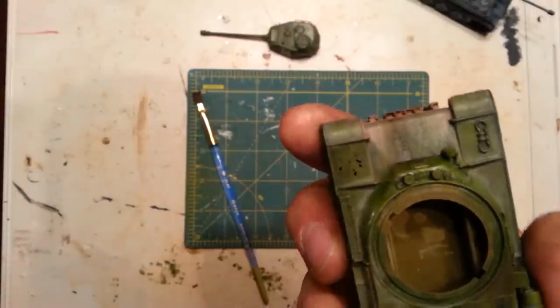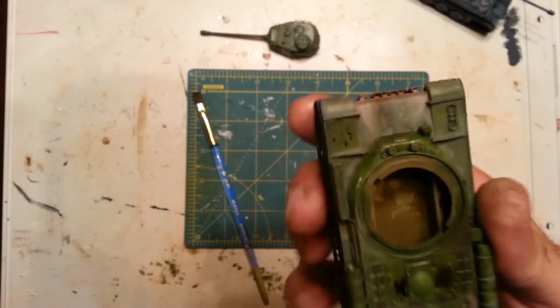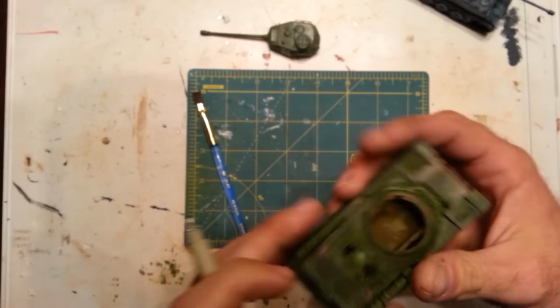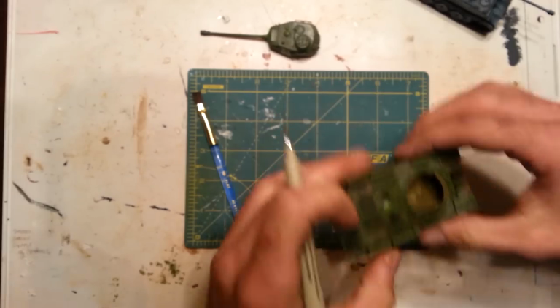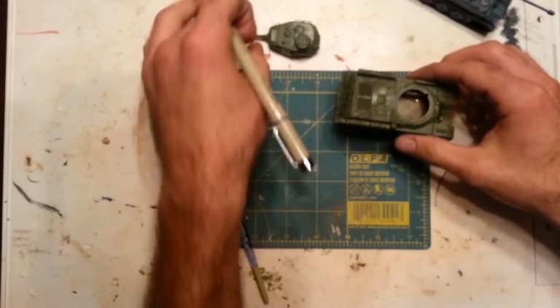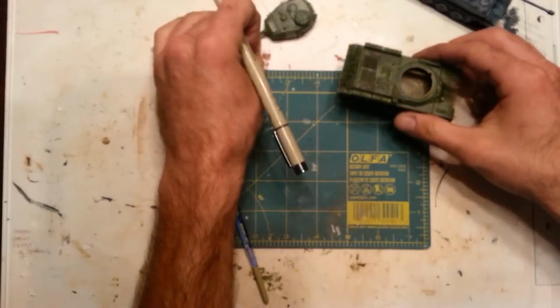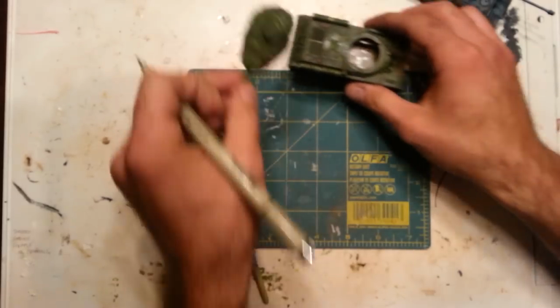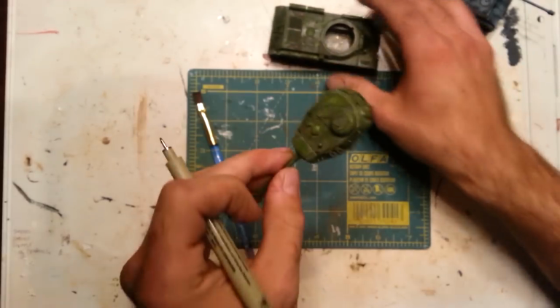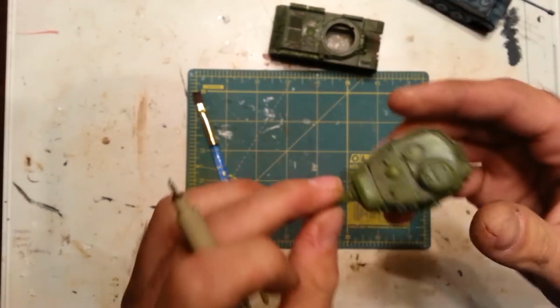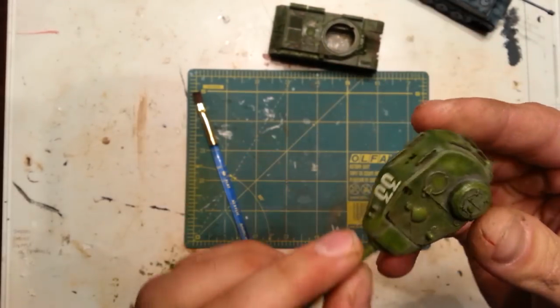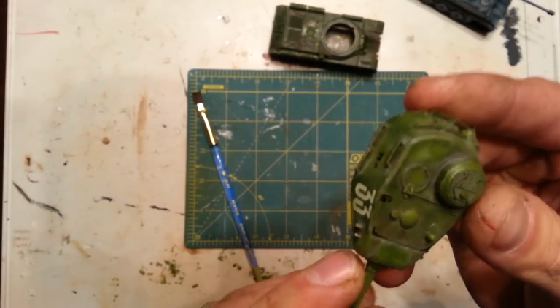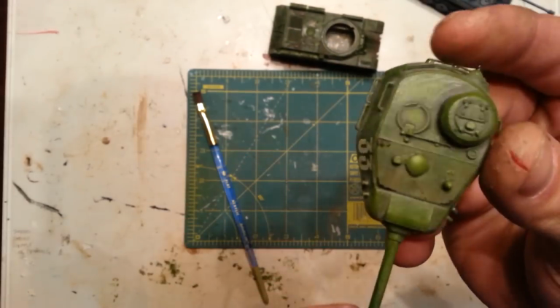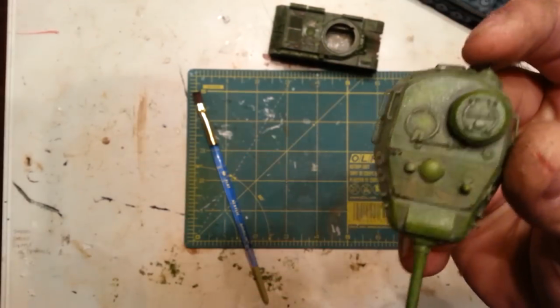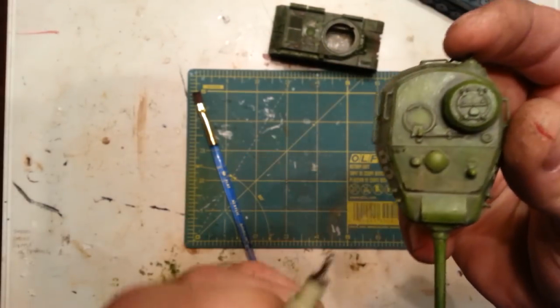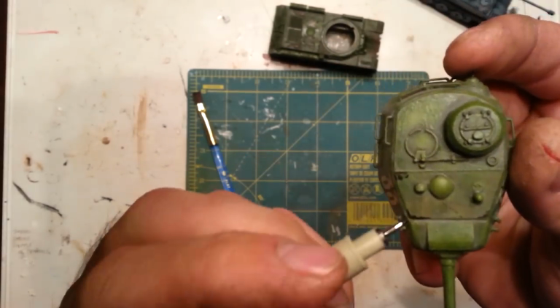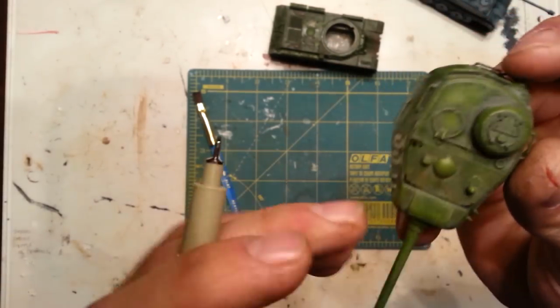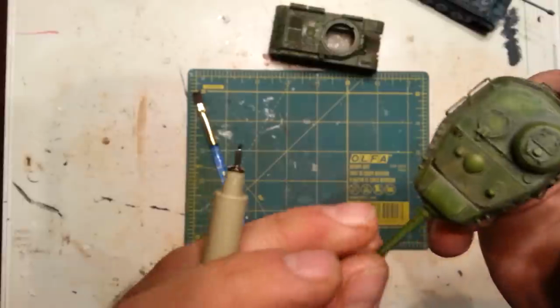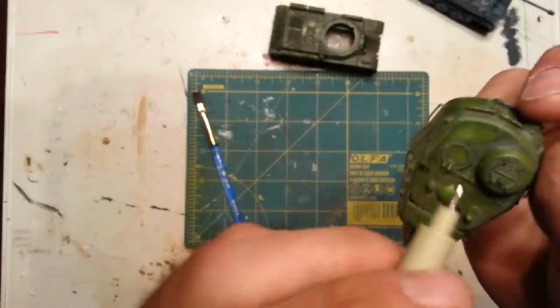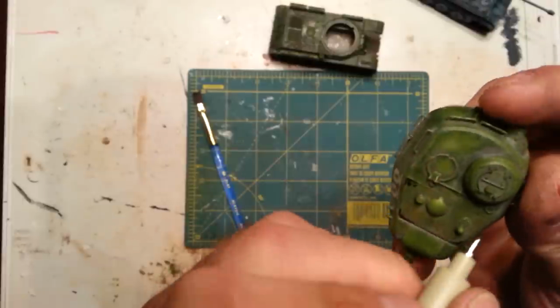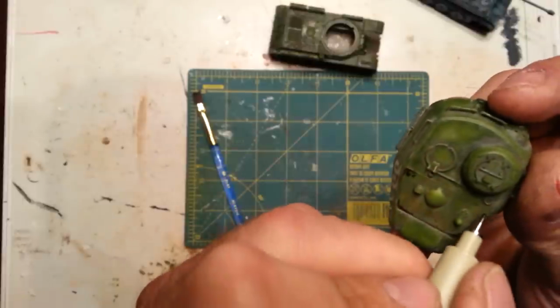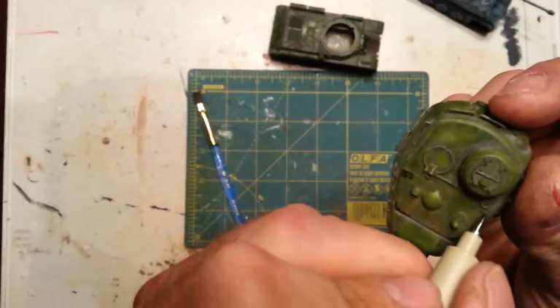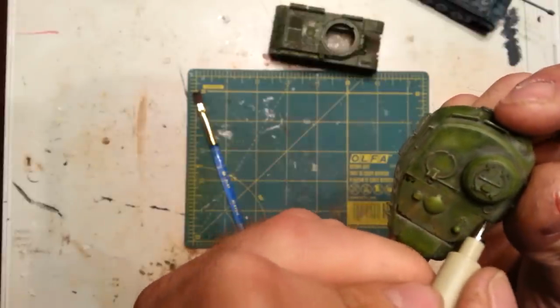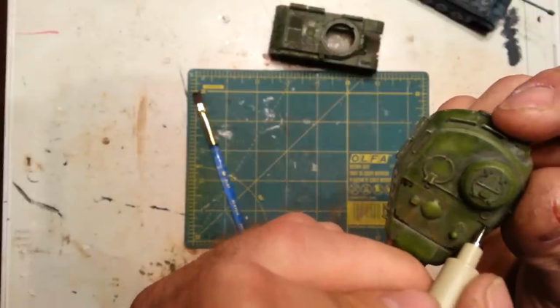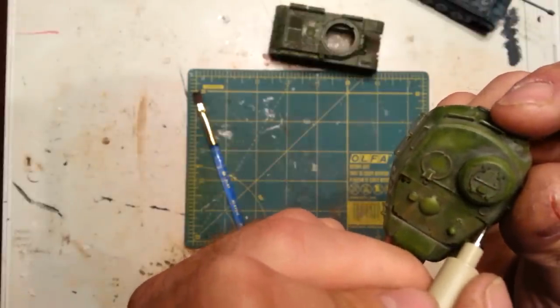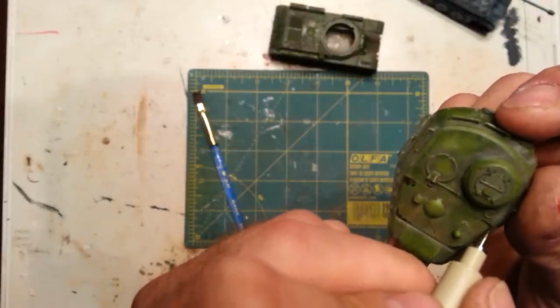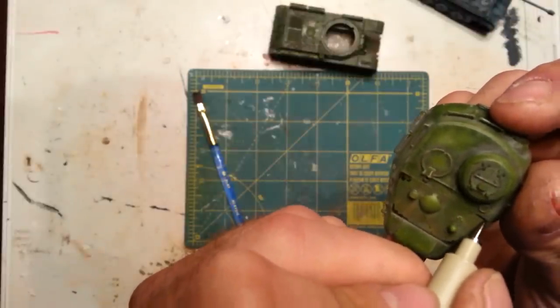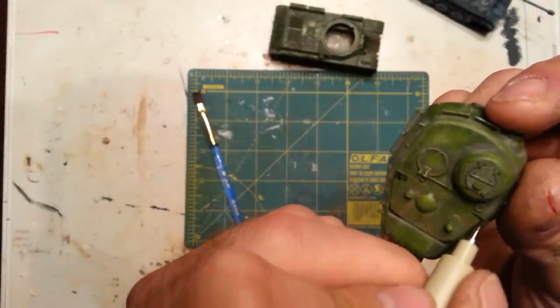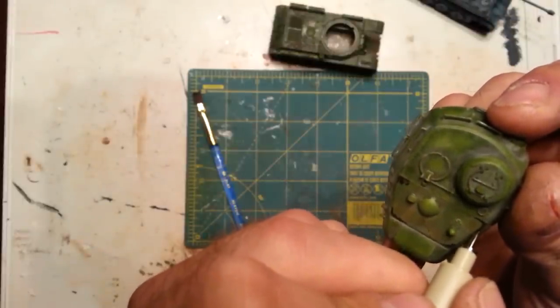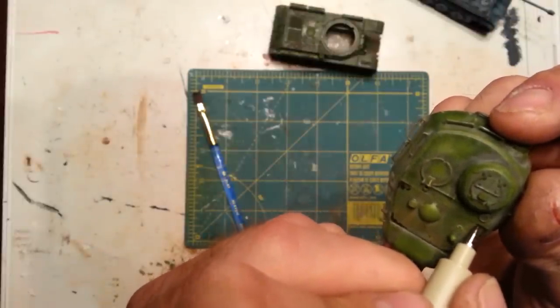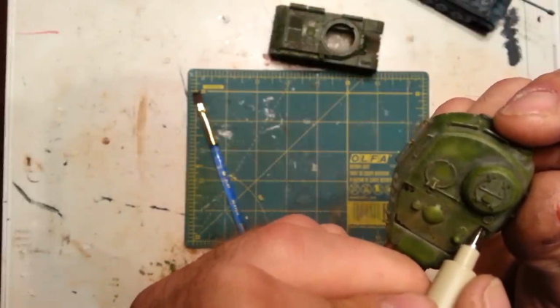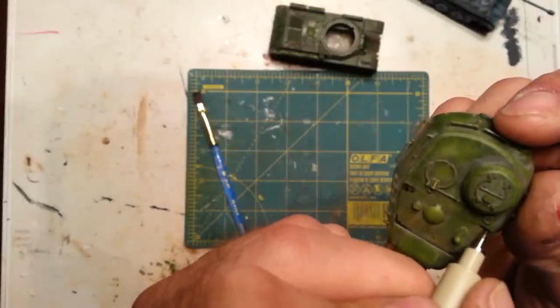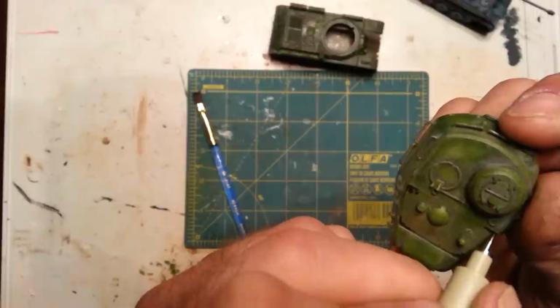It even works well for chipping. Like here - chipping along the edge of a turret. If you like chipping. Some people don't like chipping, so it's really up to you.